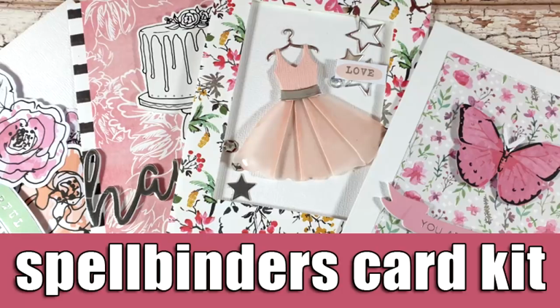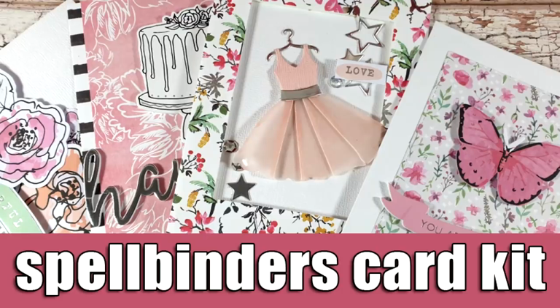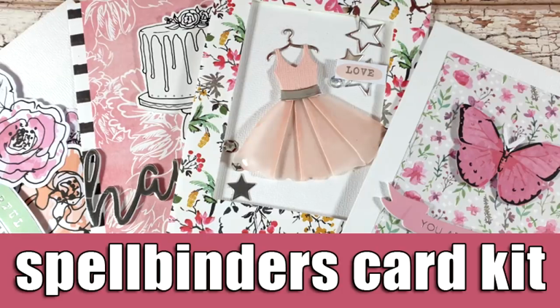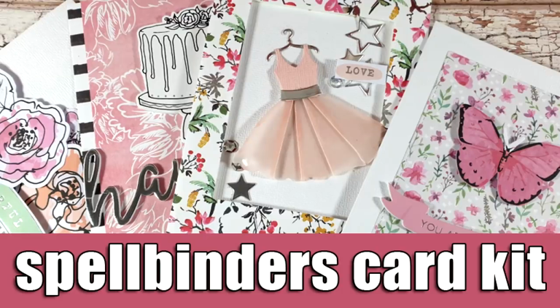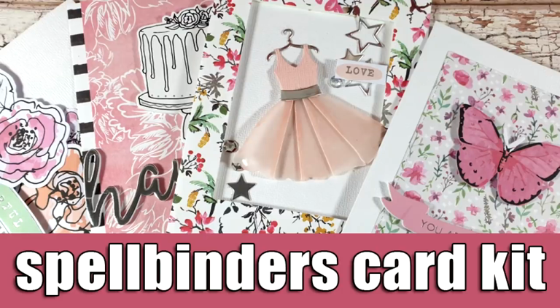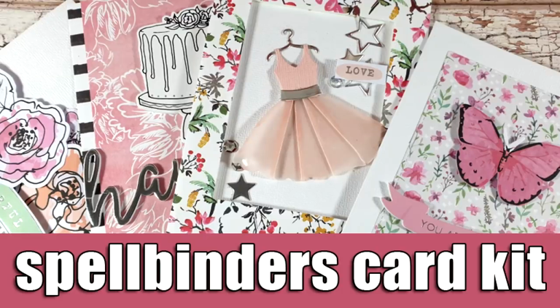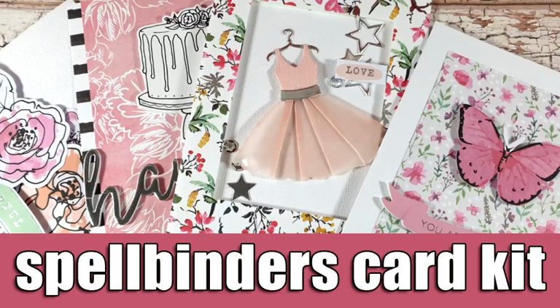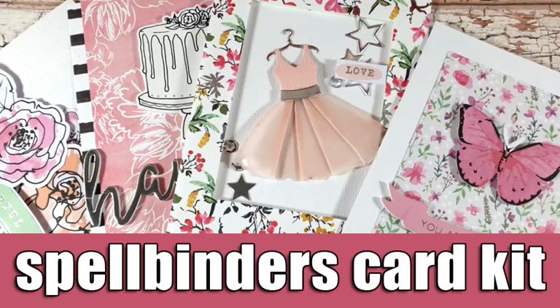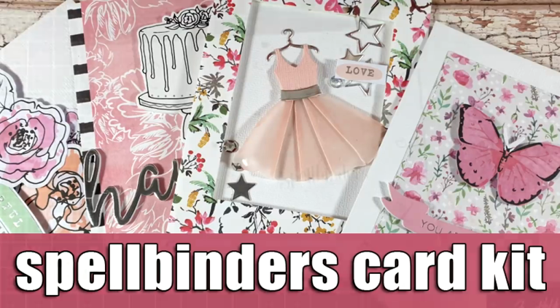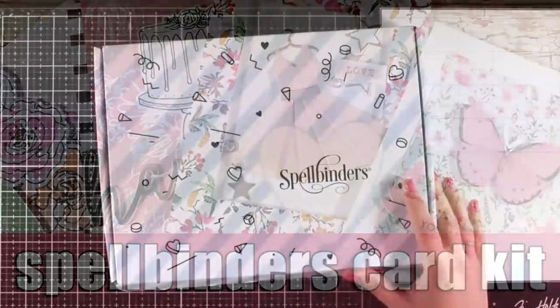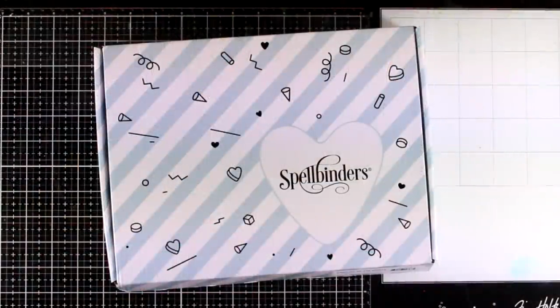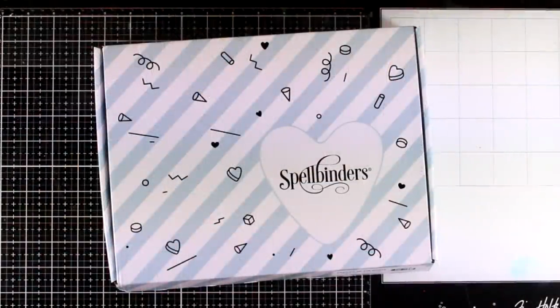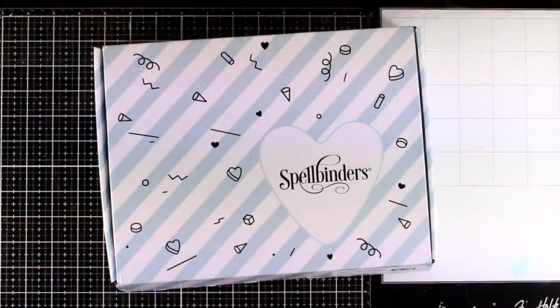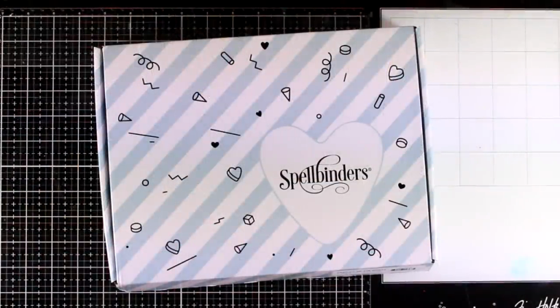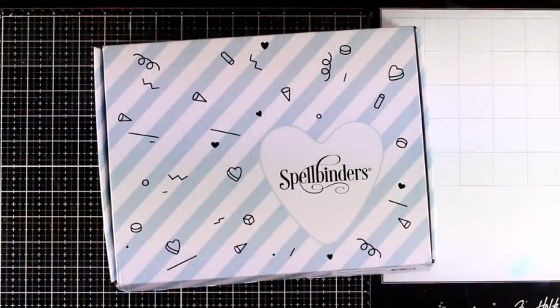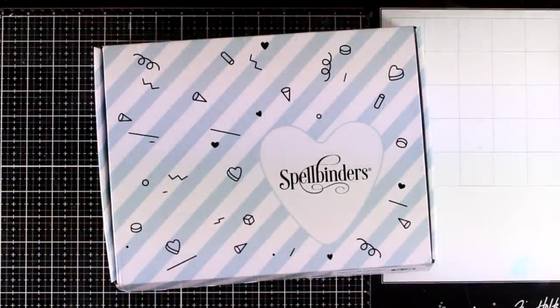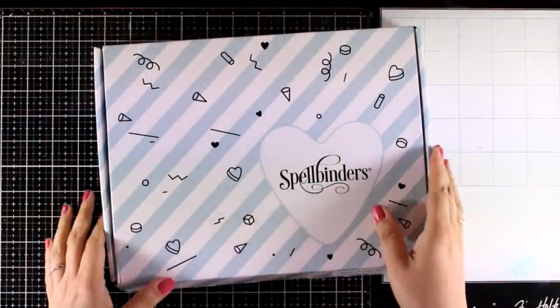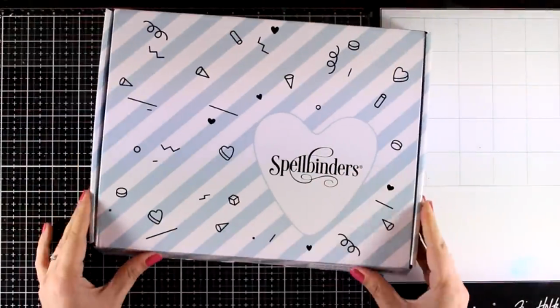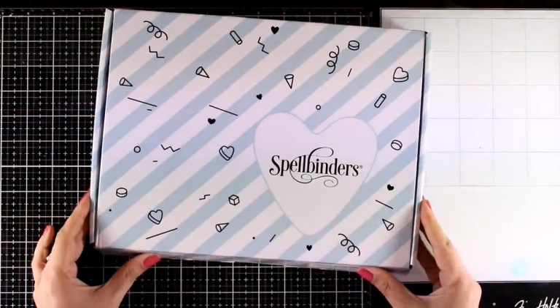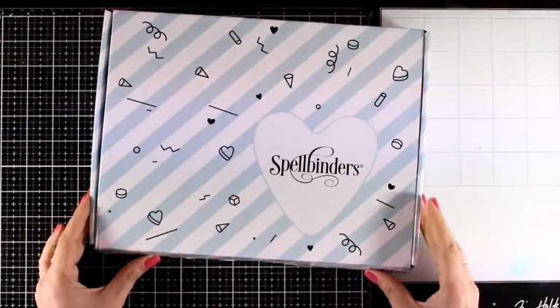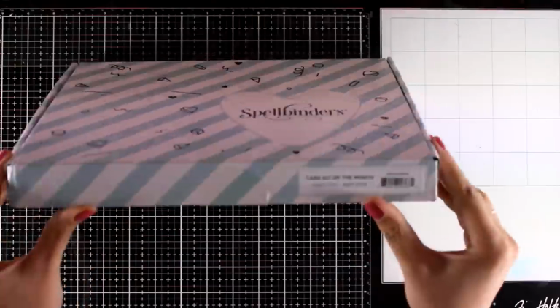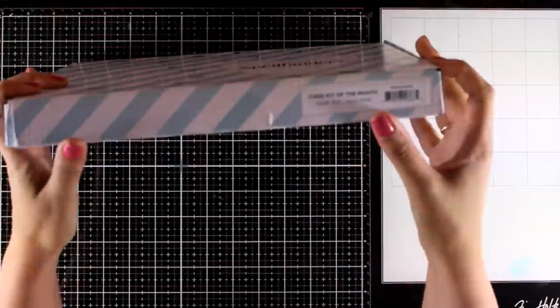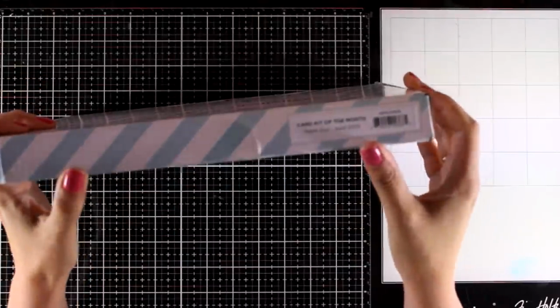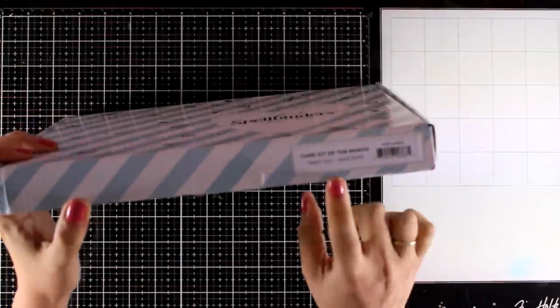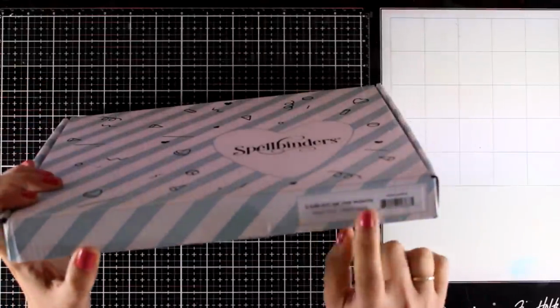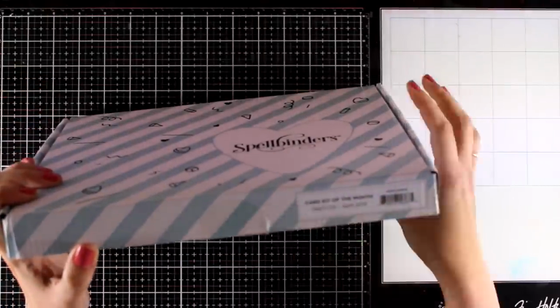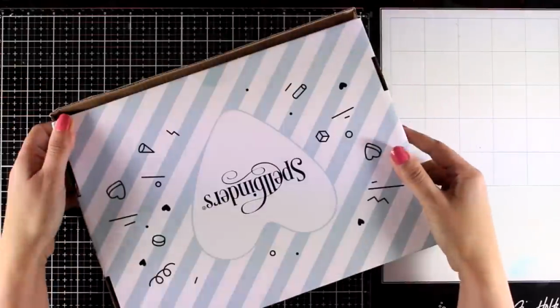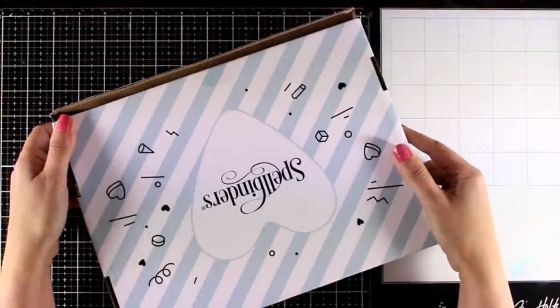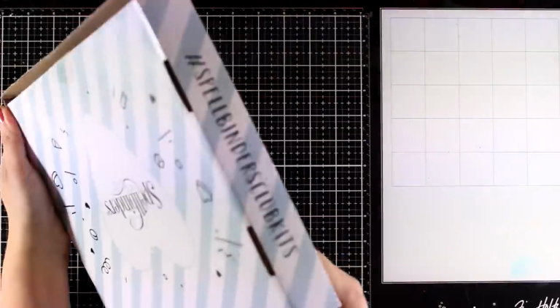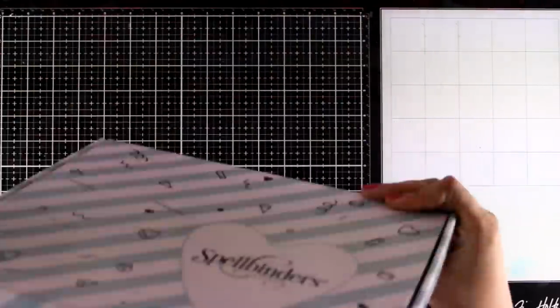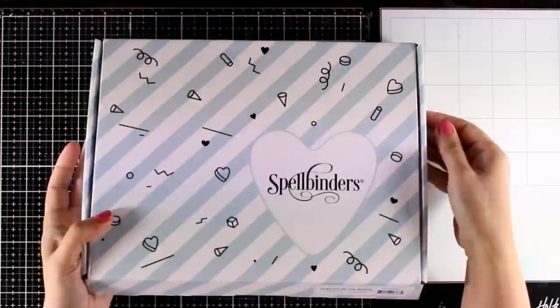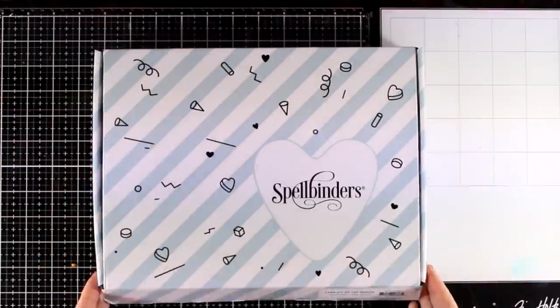Hi everyone and welcome back, it's Vicky here. Today I'm showcasing the card kit of the month by Spellbinders. If you are not familiar with their card kits, make sure to check them out — they have beautiful card kits and they are great value for money. You will see that it is packed with products.